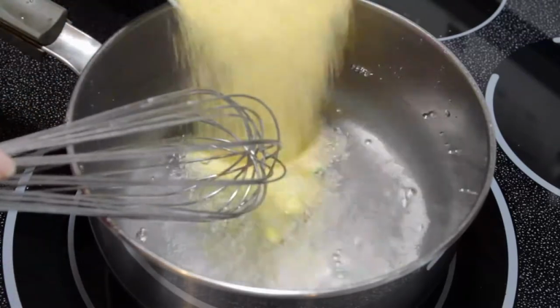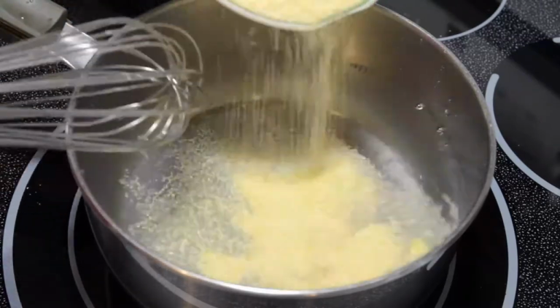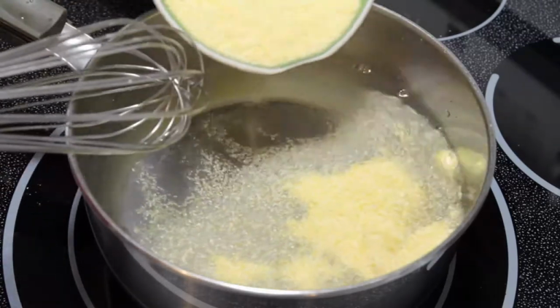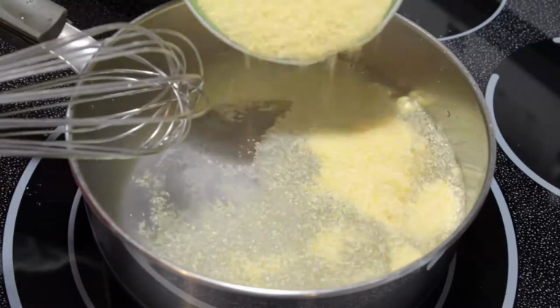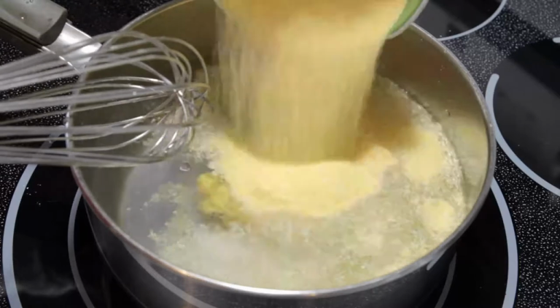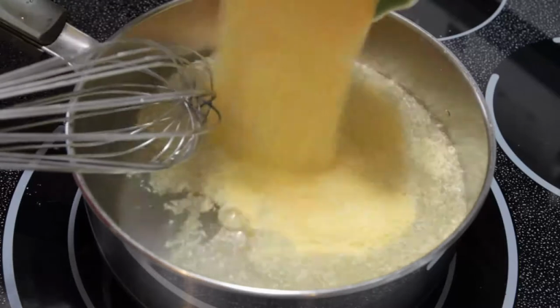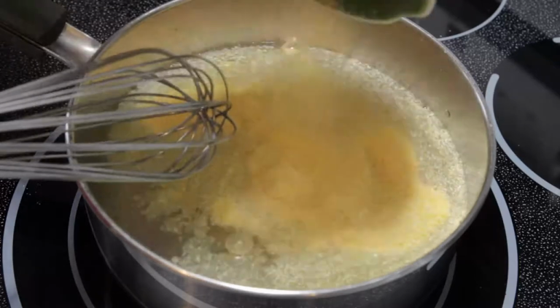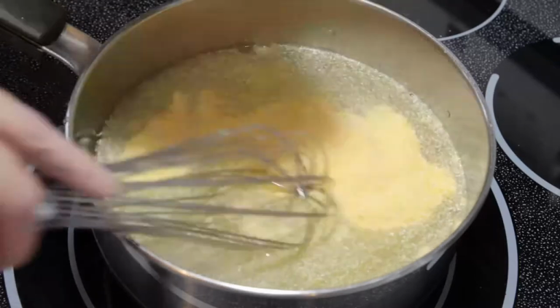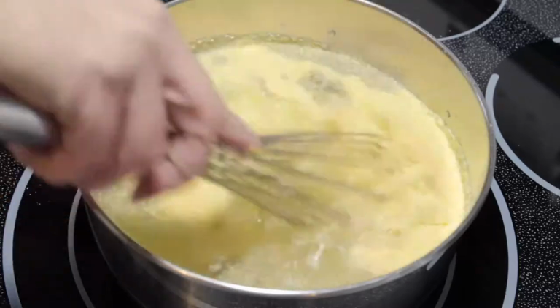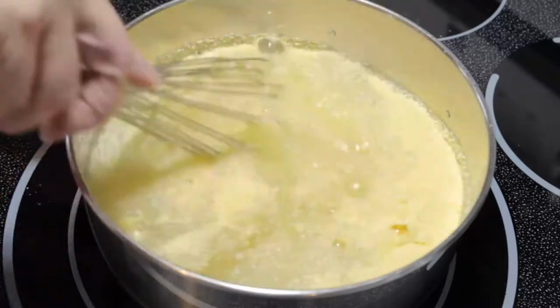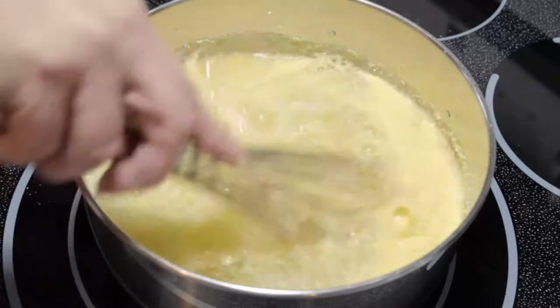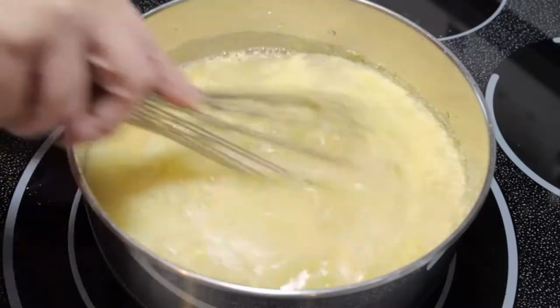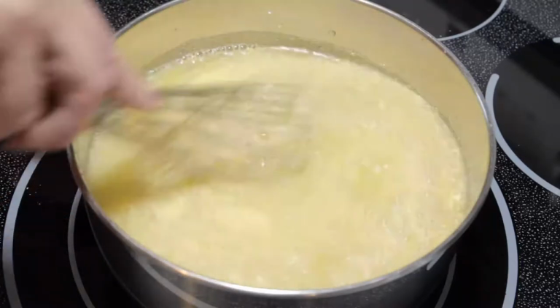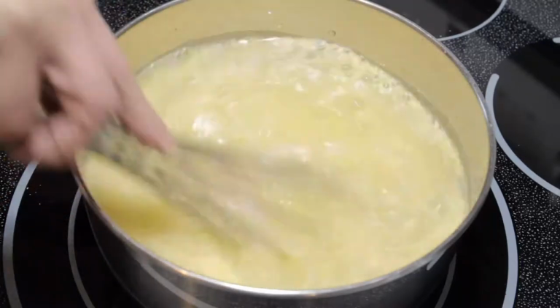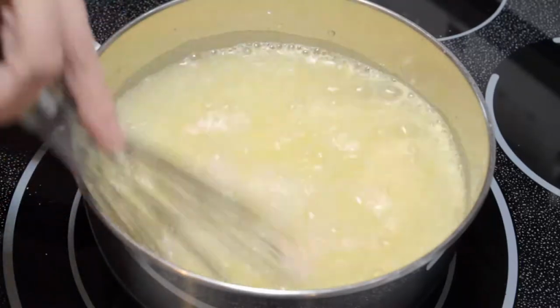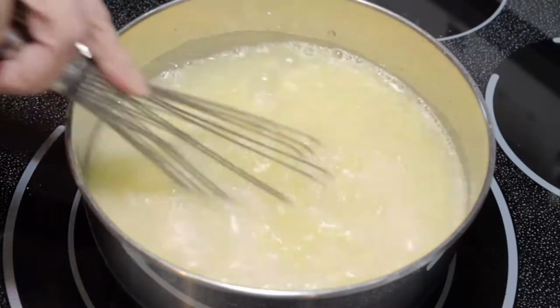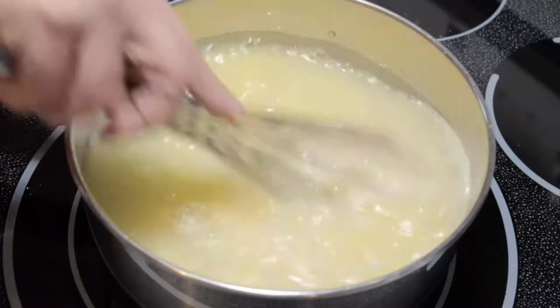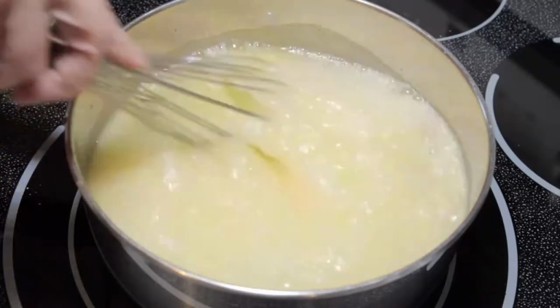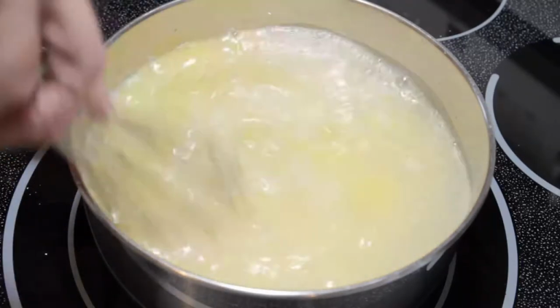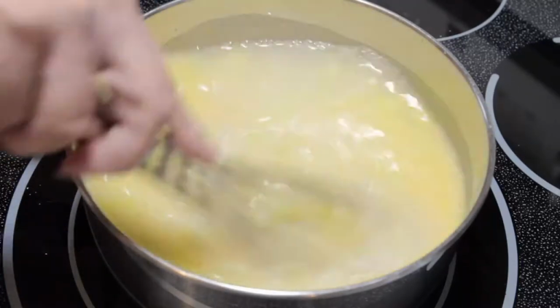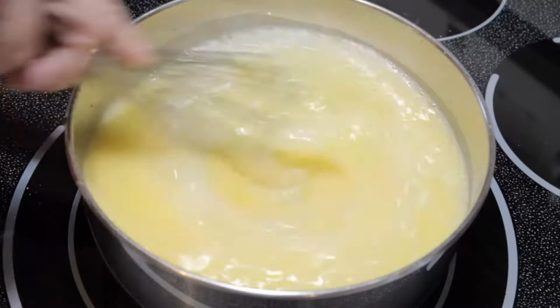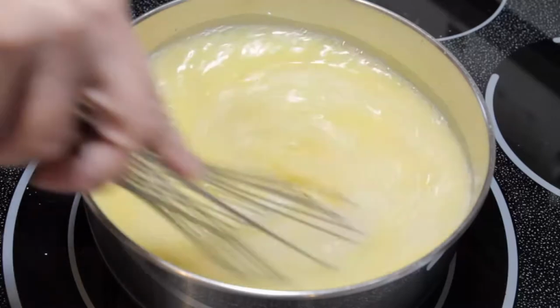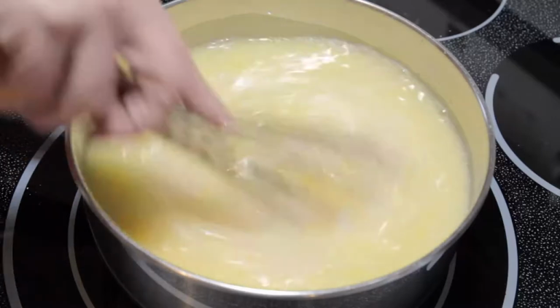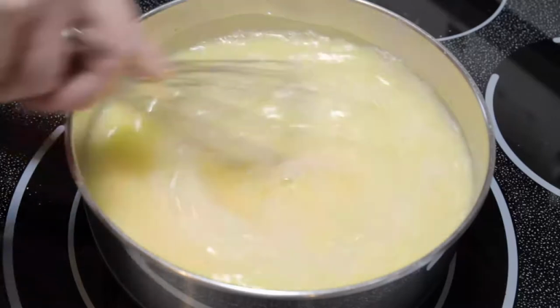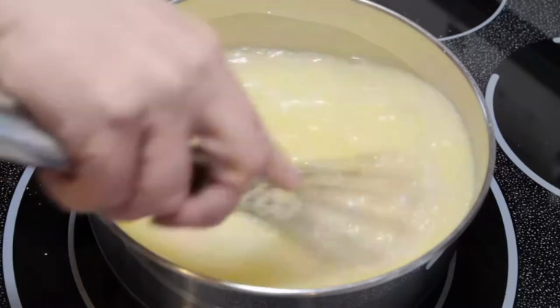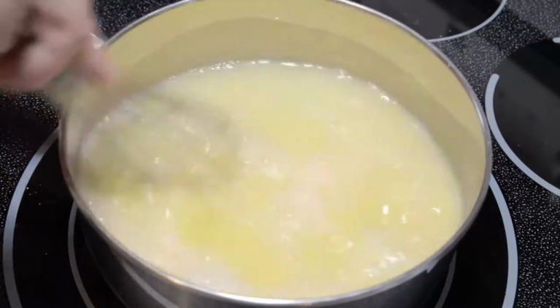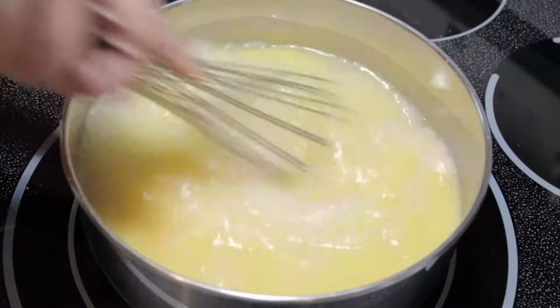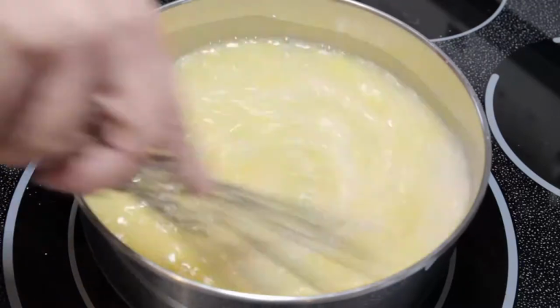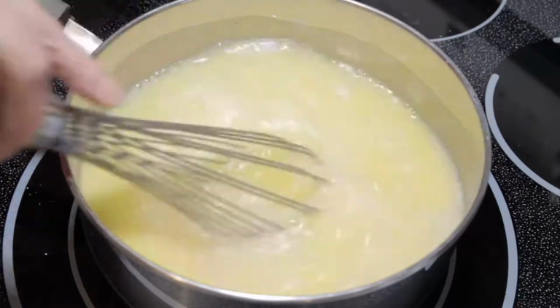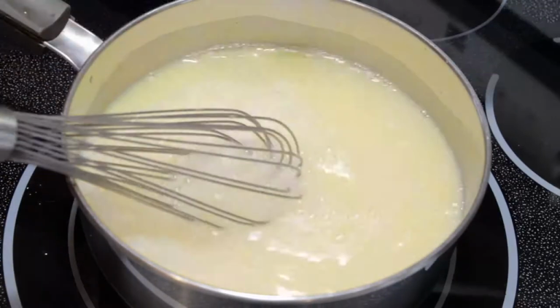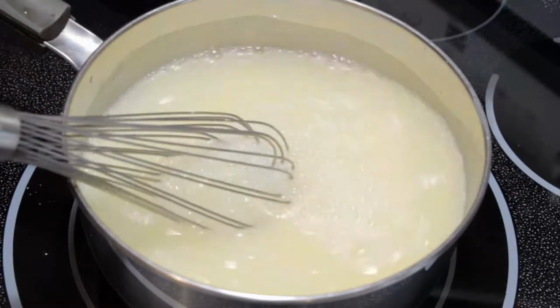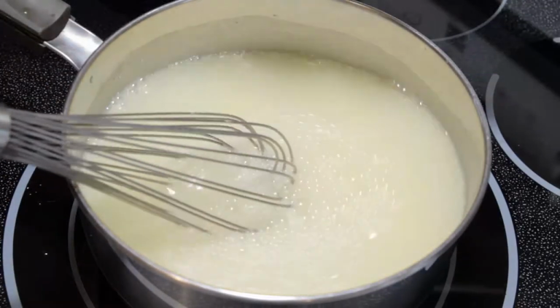Go ahead and add your cornmeal. Don't worry about how you mix it in, just dump it all in. Give it a really good whisk — this is what's going to prevent lumps from forming.